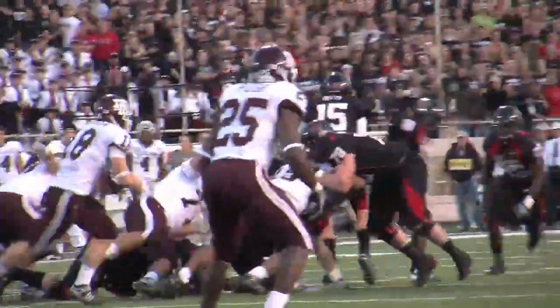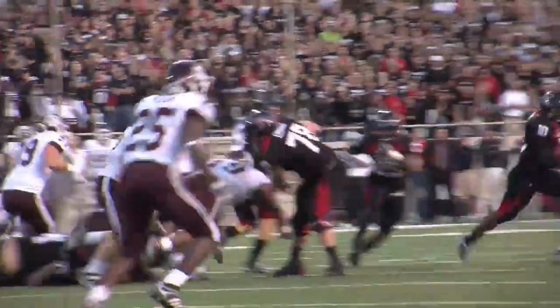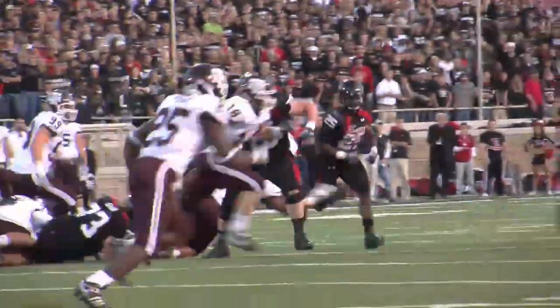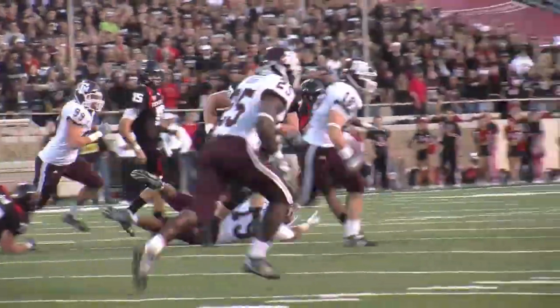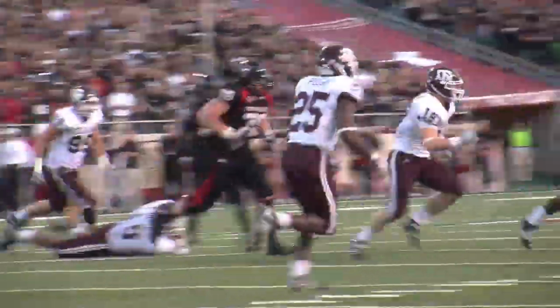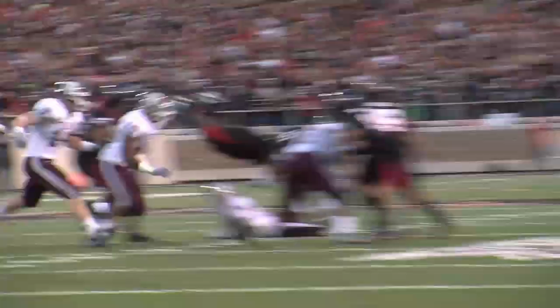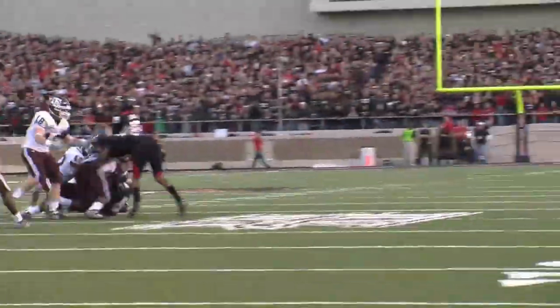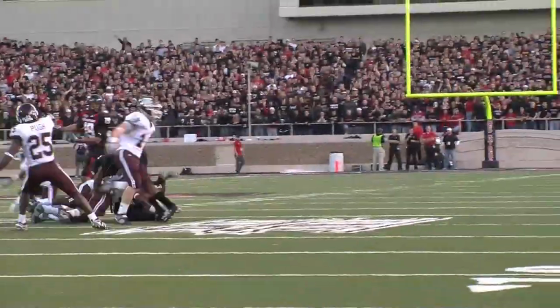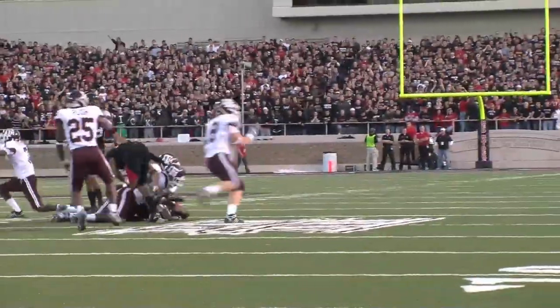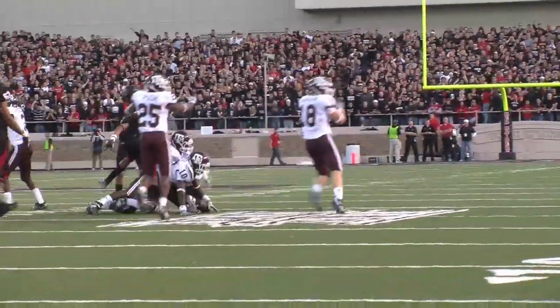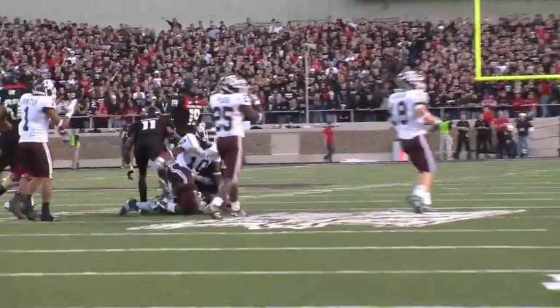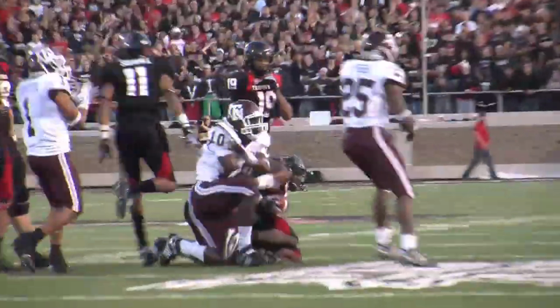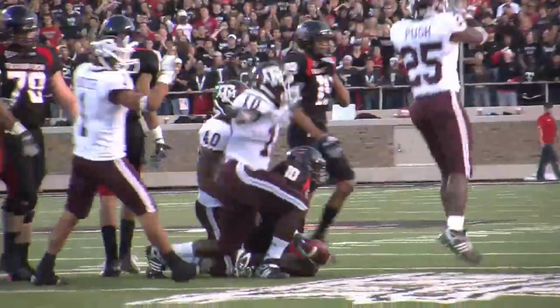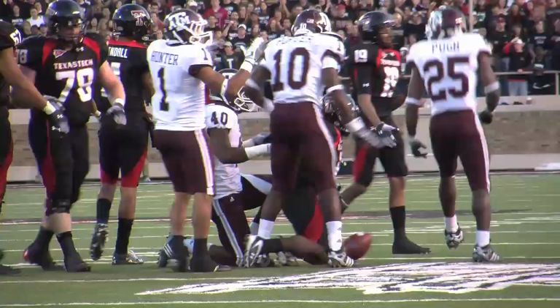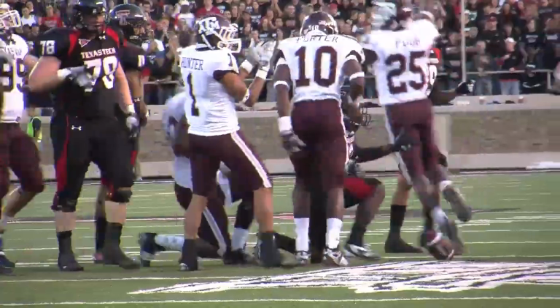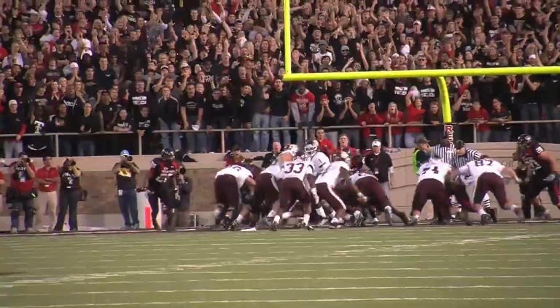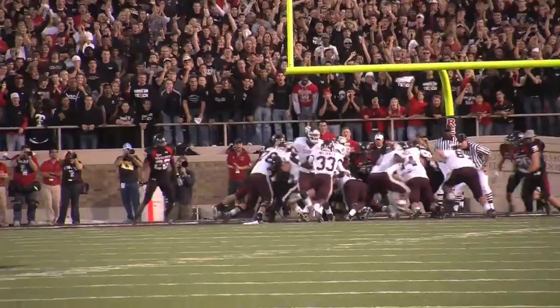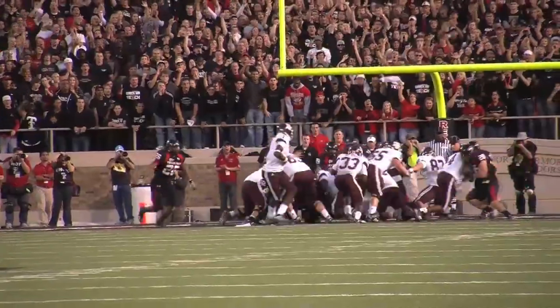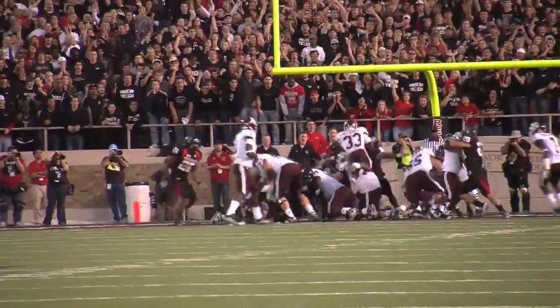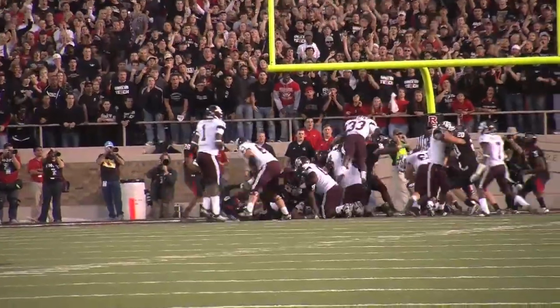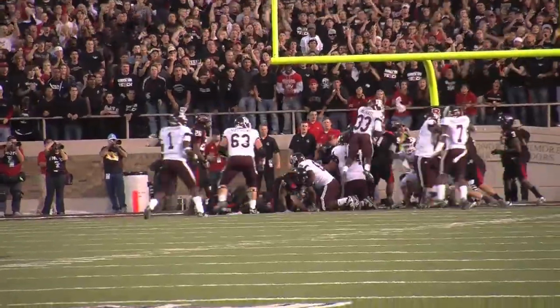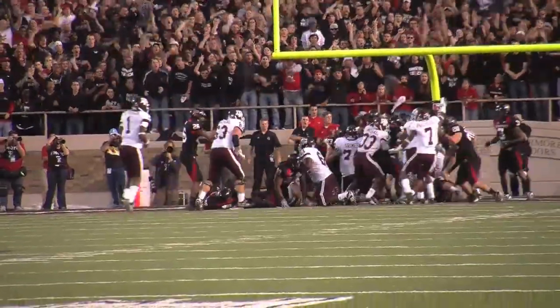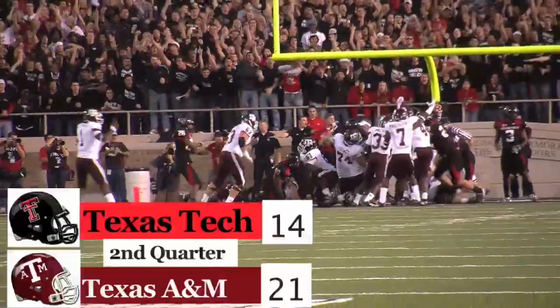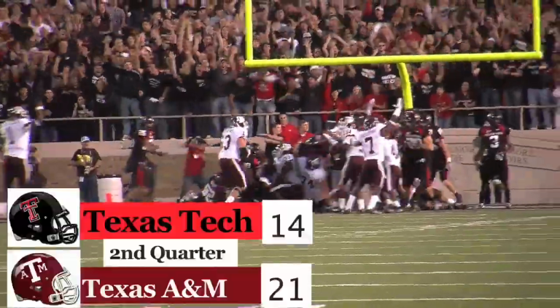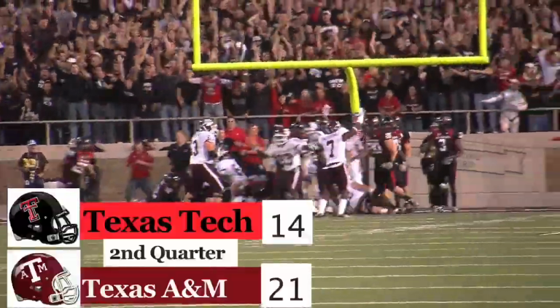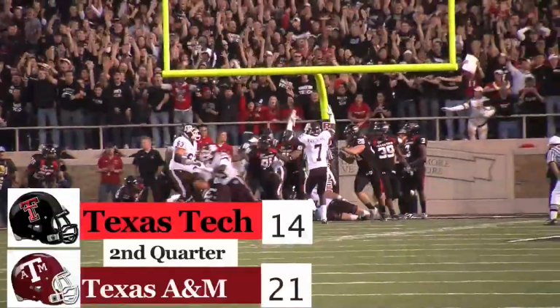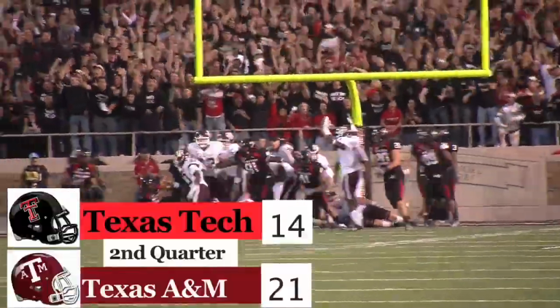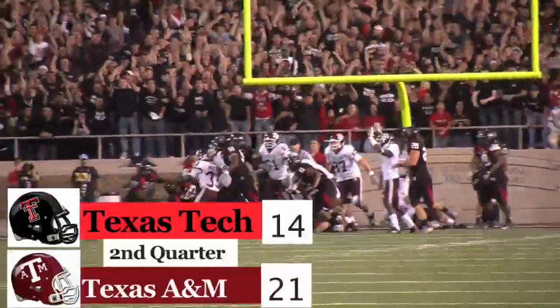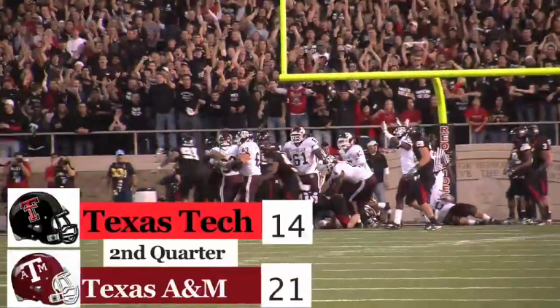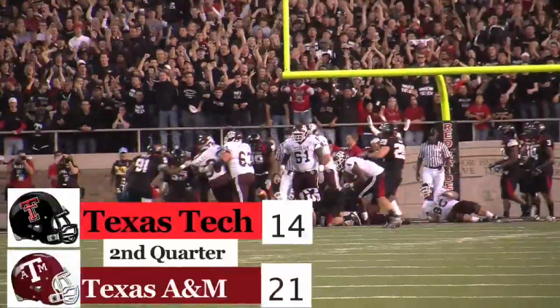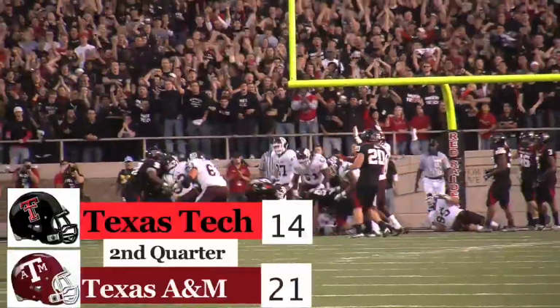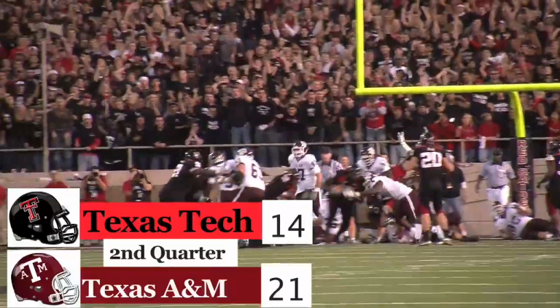Texas Tech goes for it on fourth down, Harrison Jeffers going to be cut down. A&M takes over, drives down the field, going to be capped right here — Kristen Michael touchdown run. A&M takes the lead 21-14.